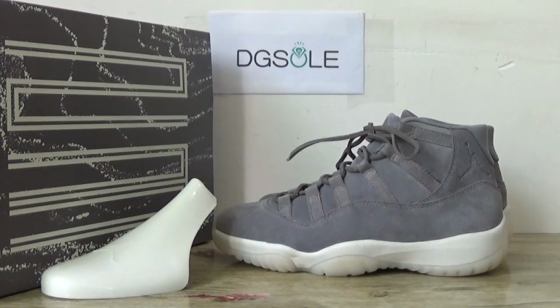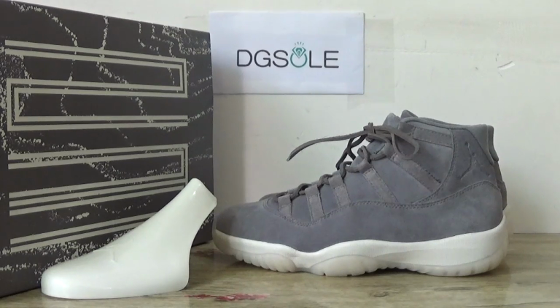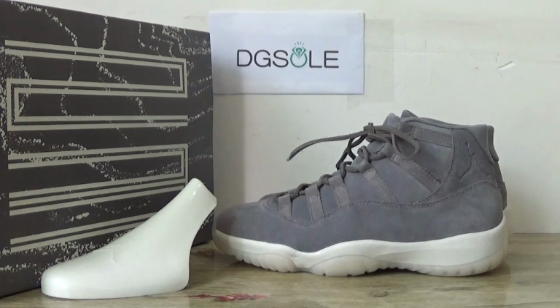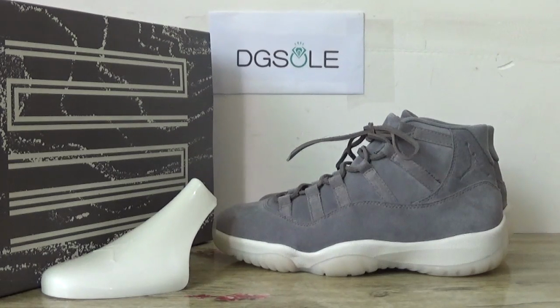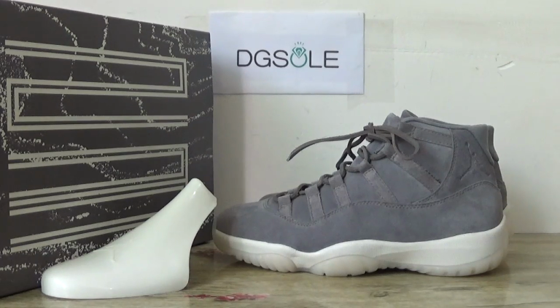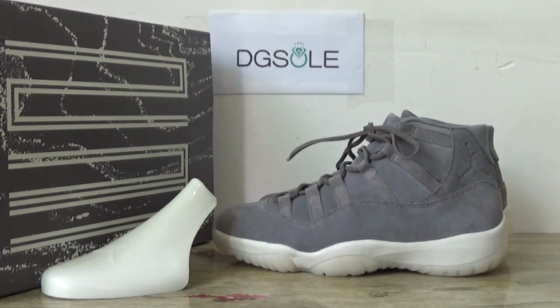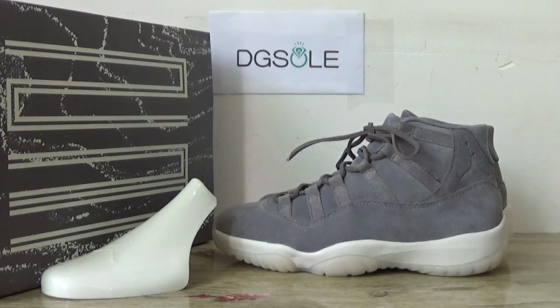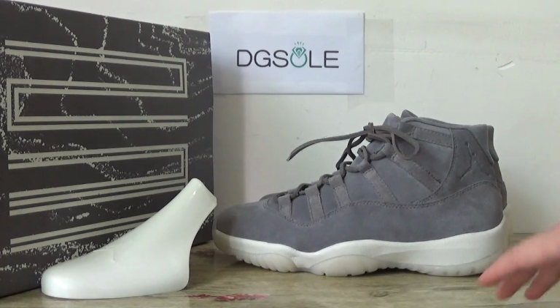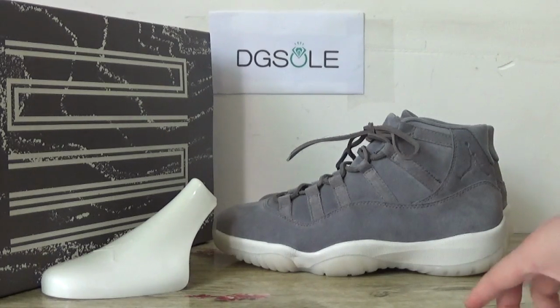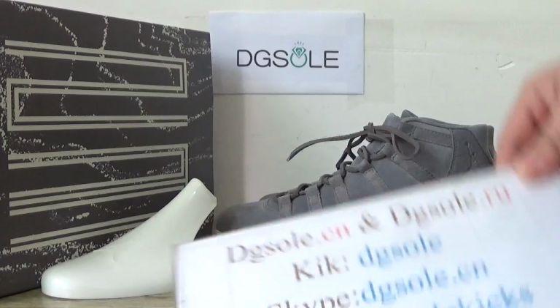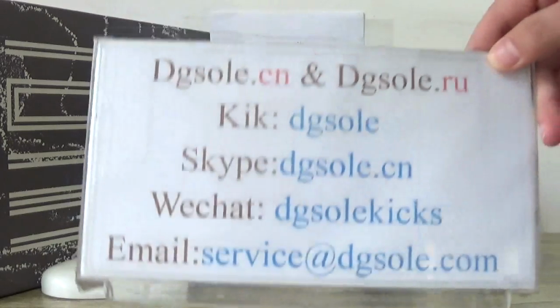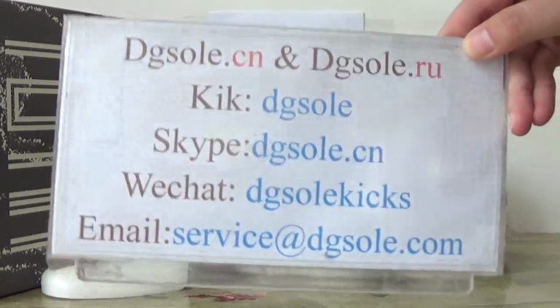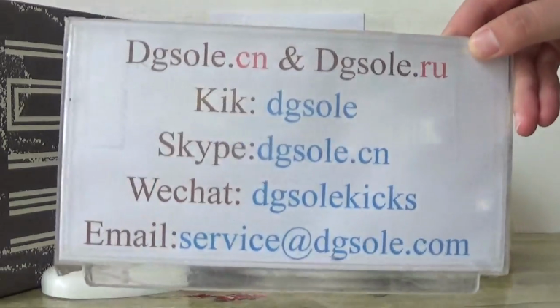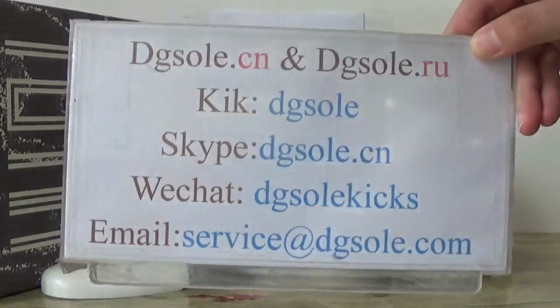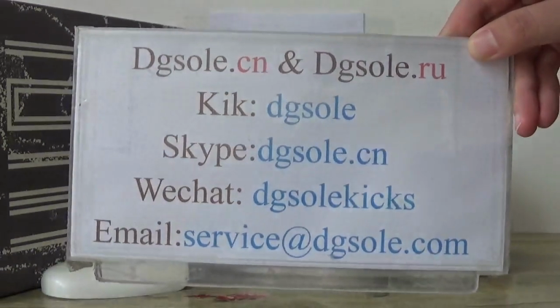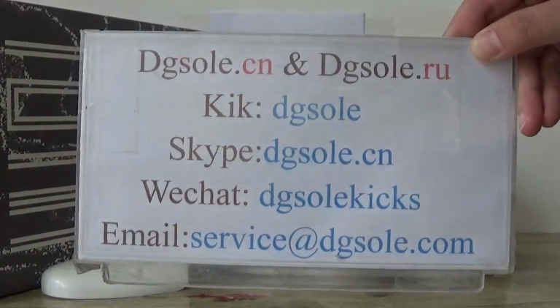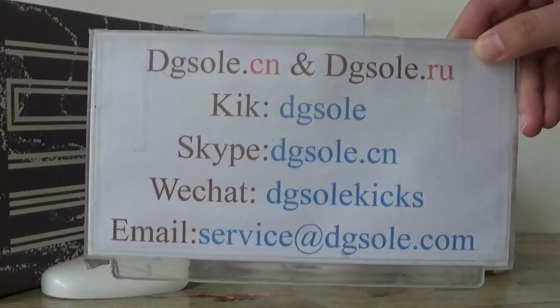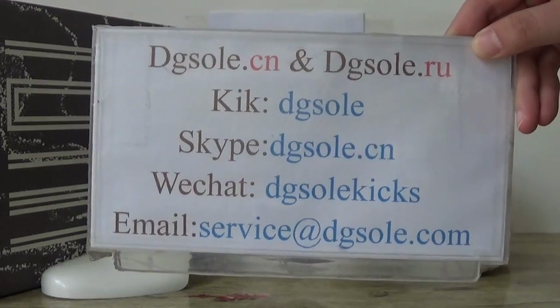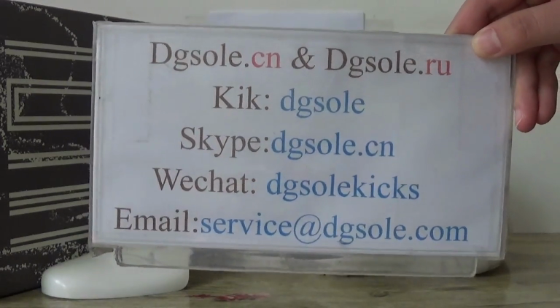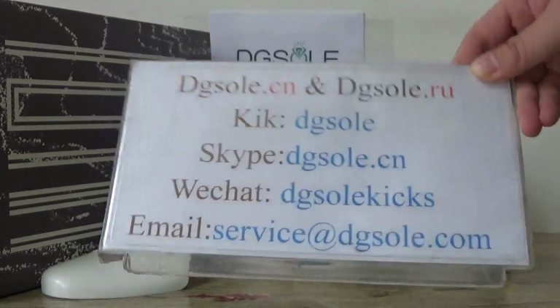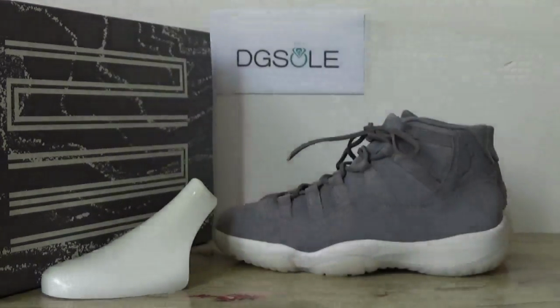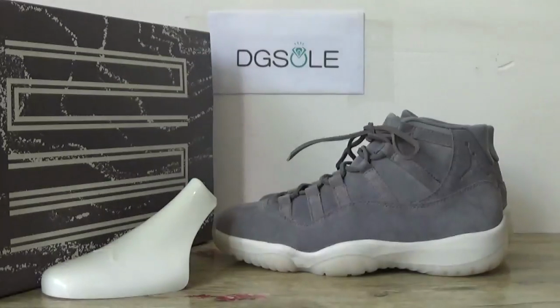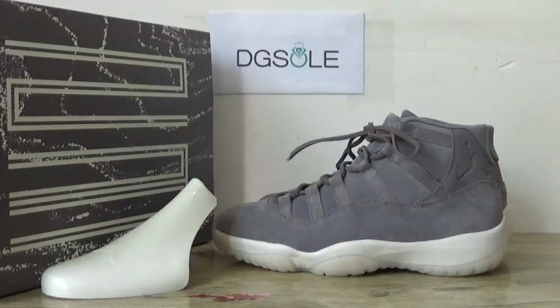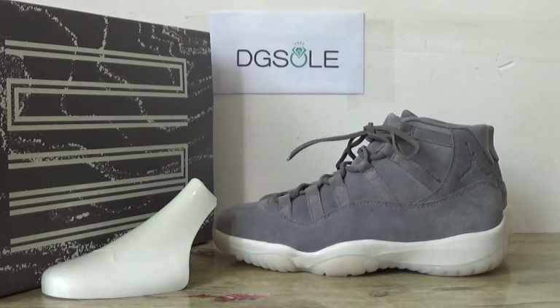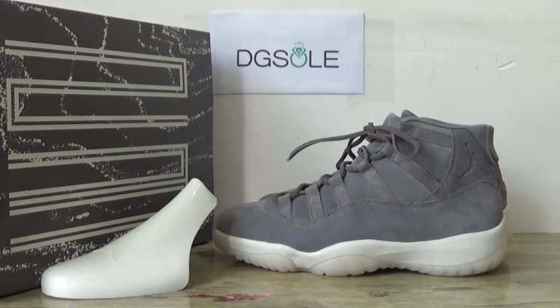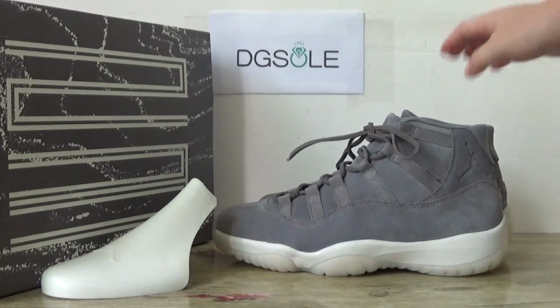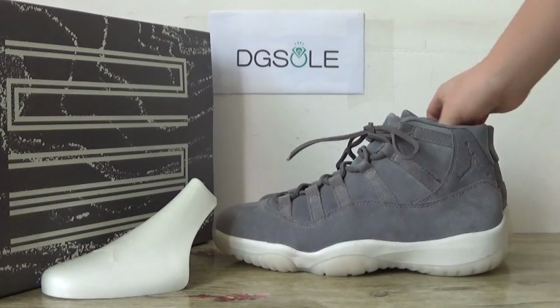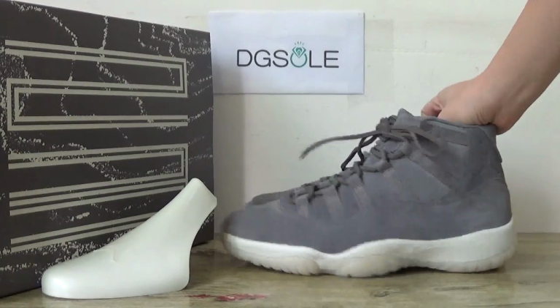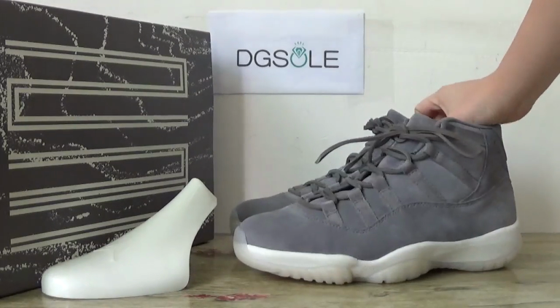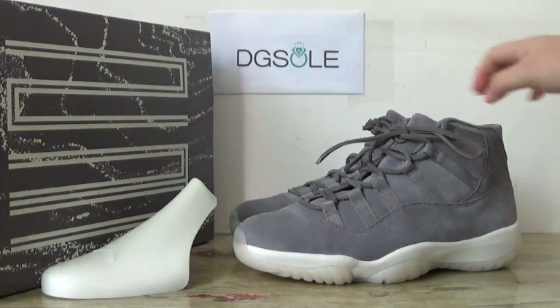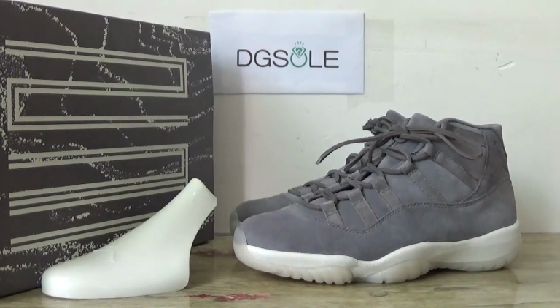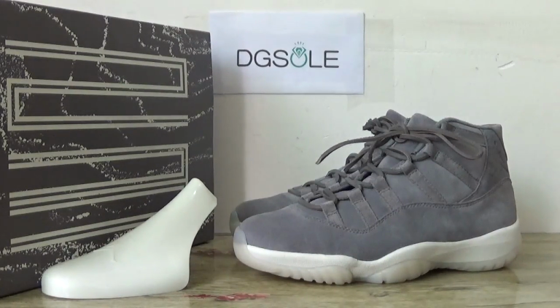Hi guys, nice to see you. This is DD. Welcome to the checkout website. Here is the information box — you can check it if you are interested. And look at this newest shoe: the Air Jordan 11 Premium.